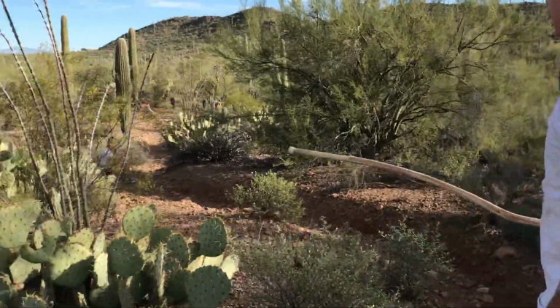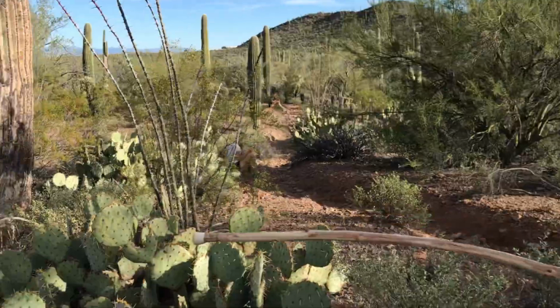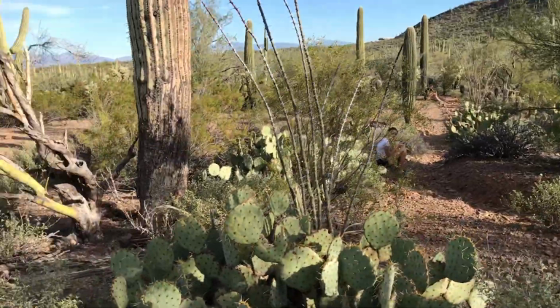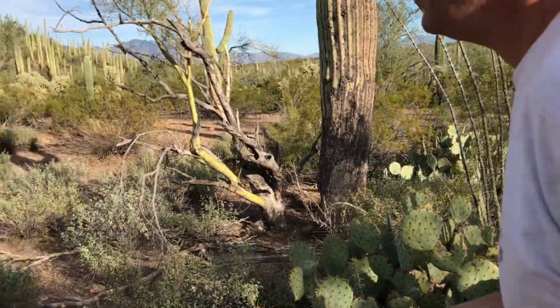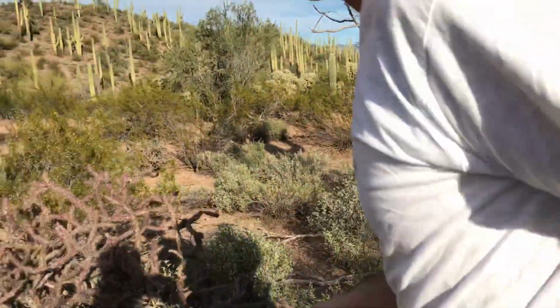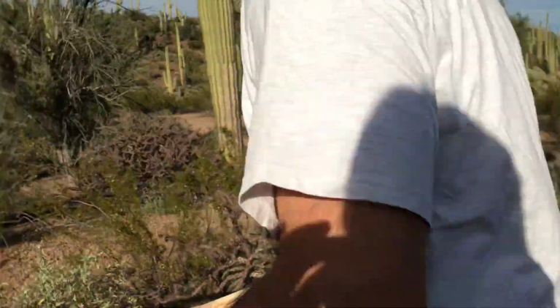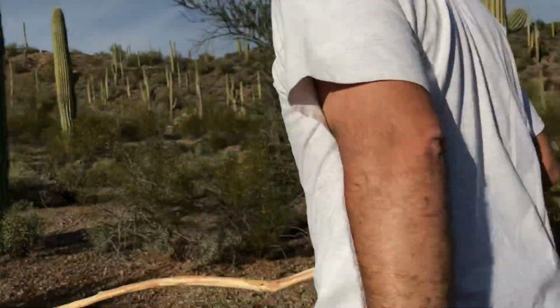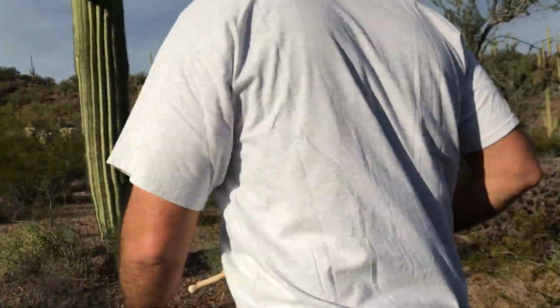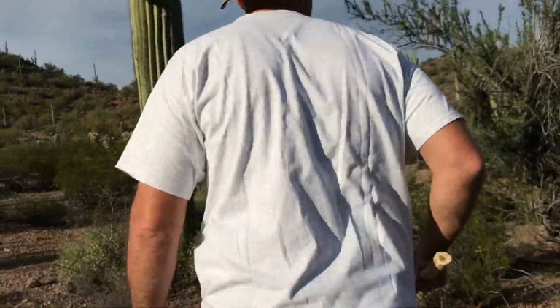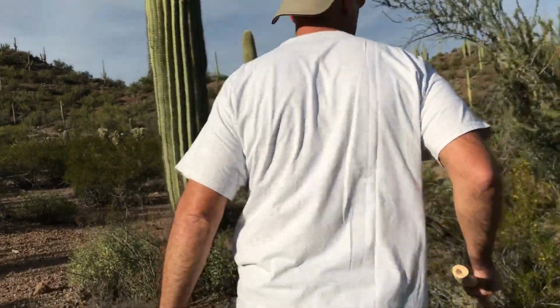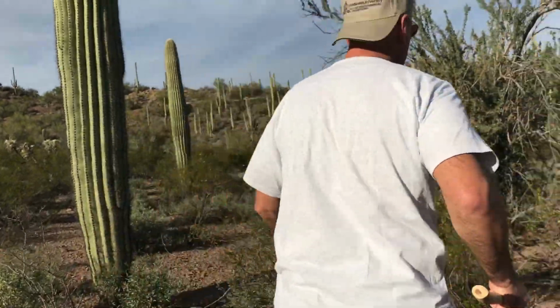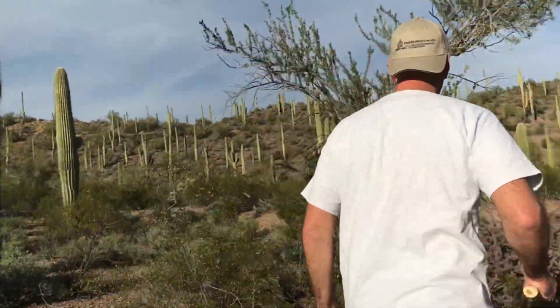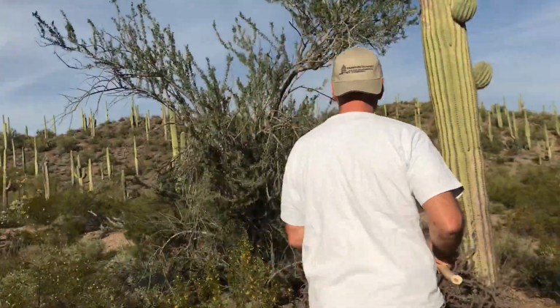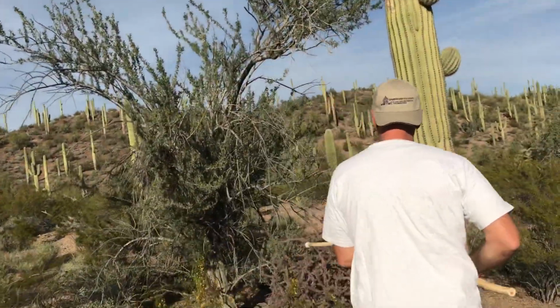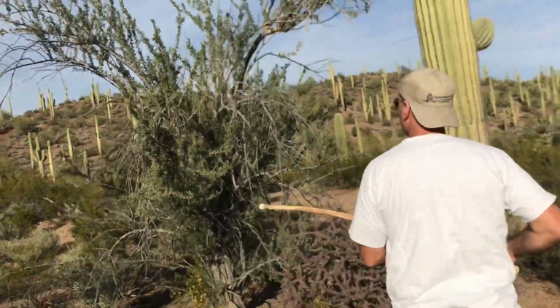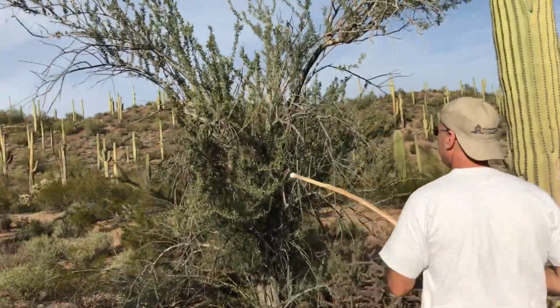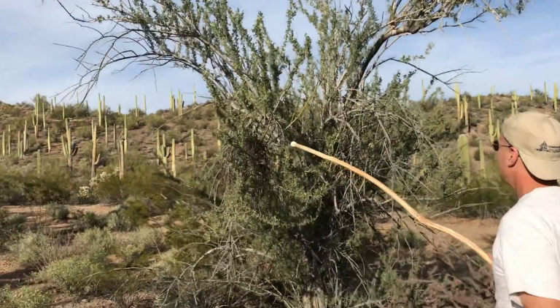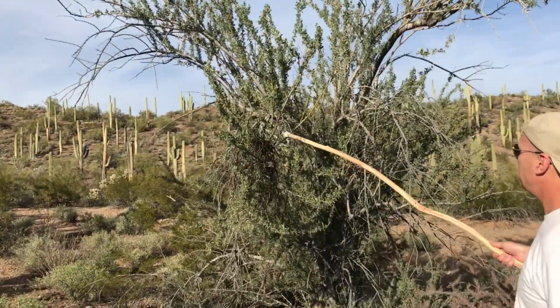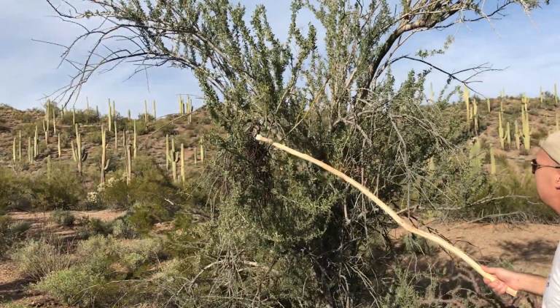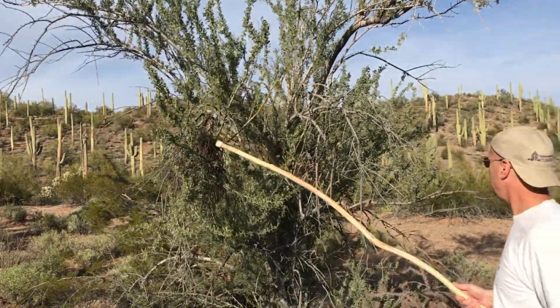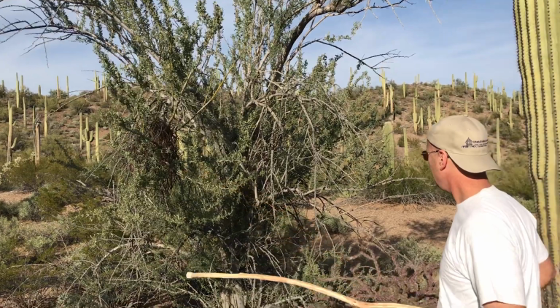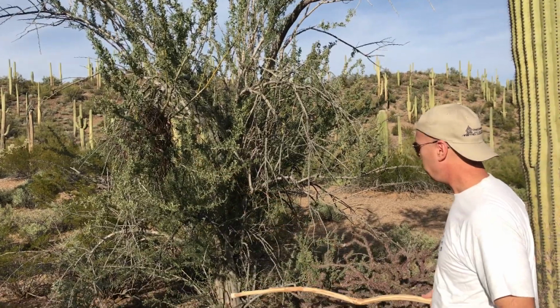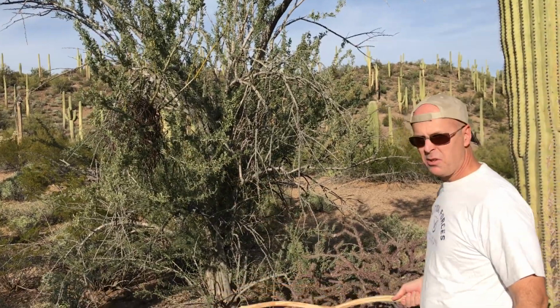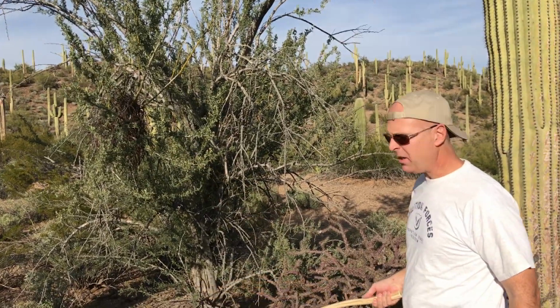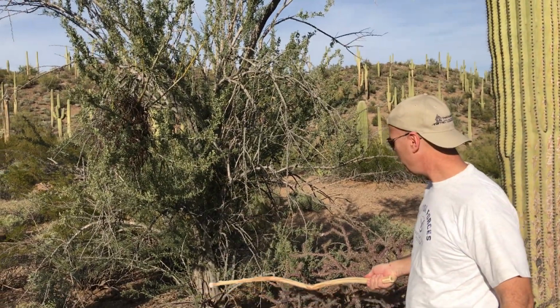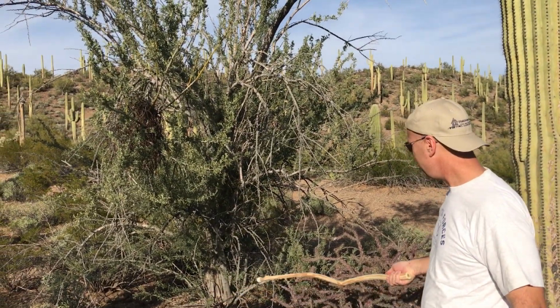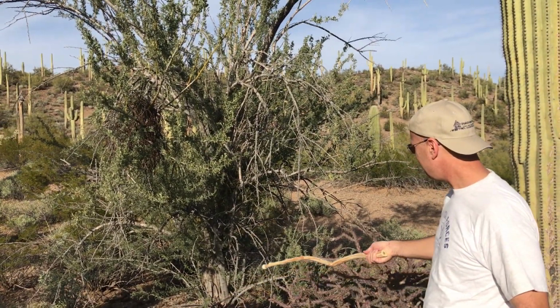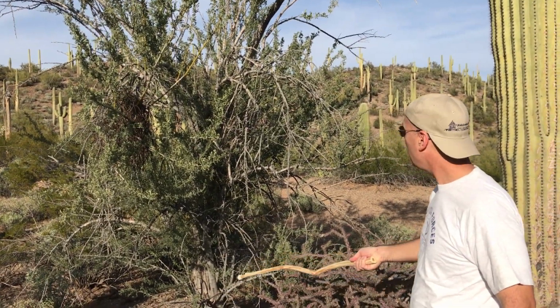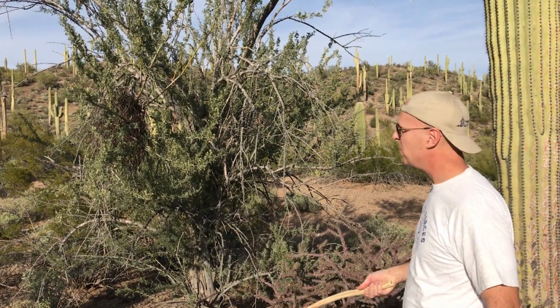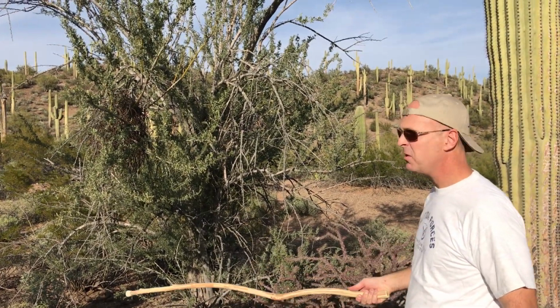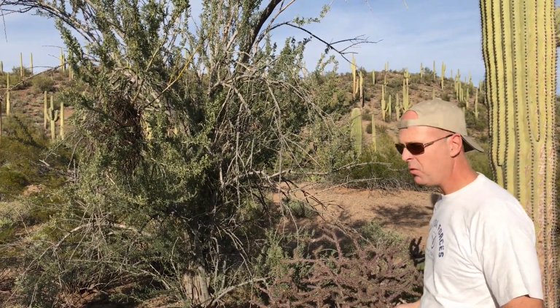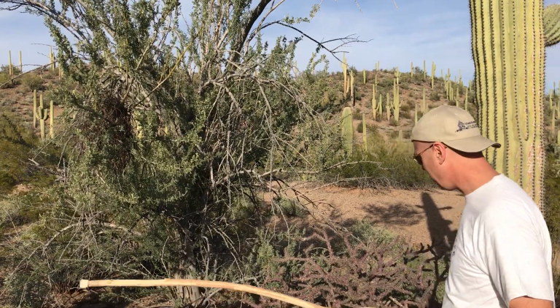And then right over here, this is an ironwood tree. These trees are very slow growing. The wood is very dense and they're very old — some of the oldest trees in North America.